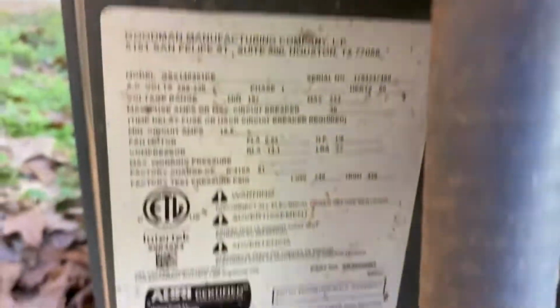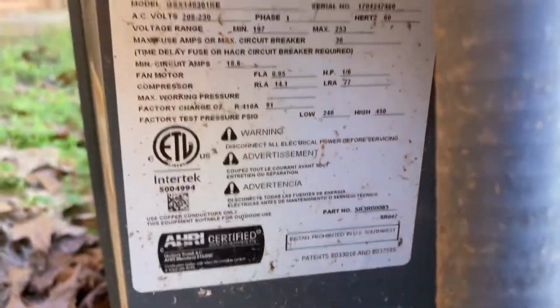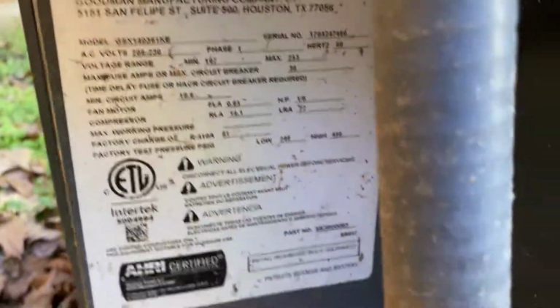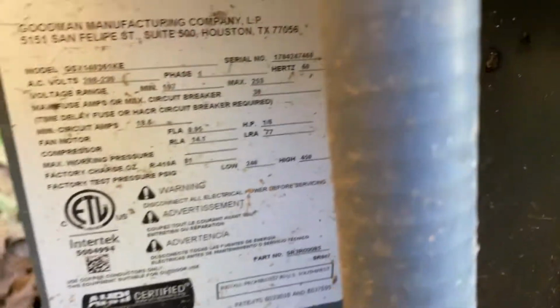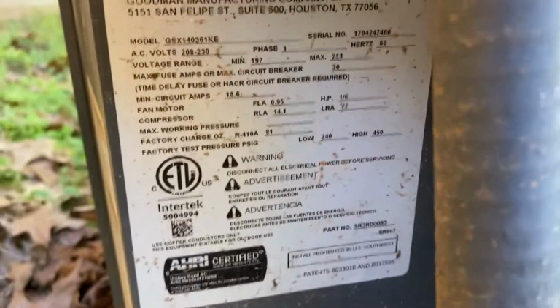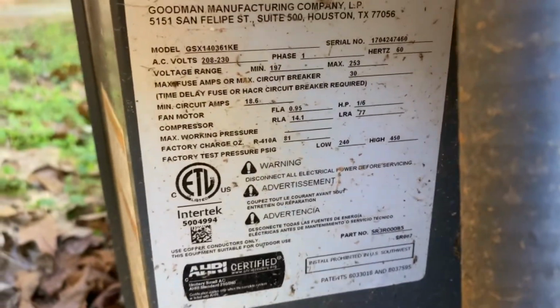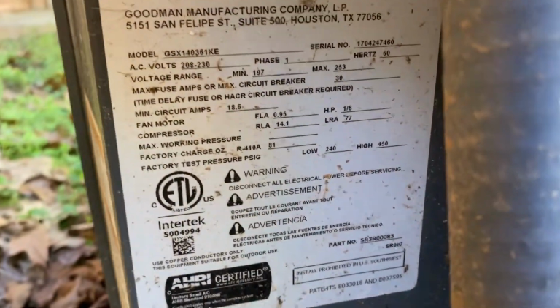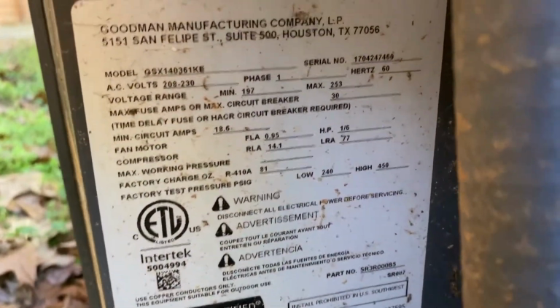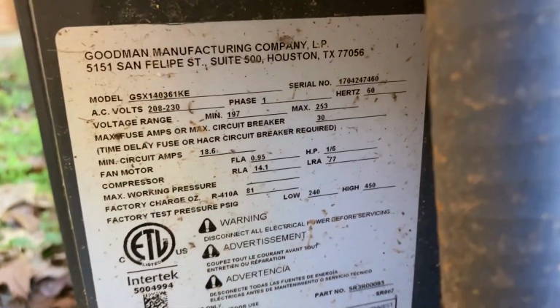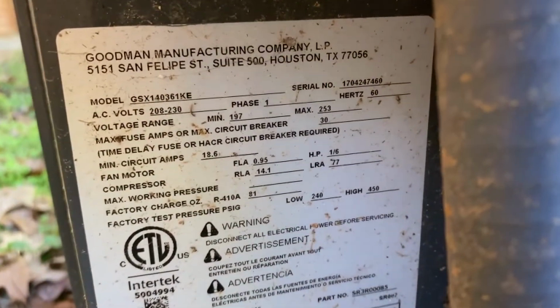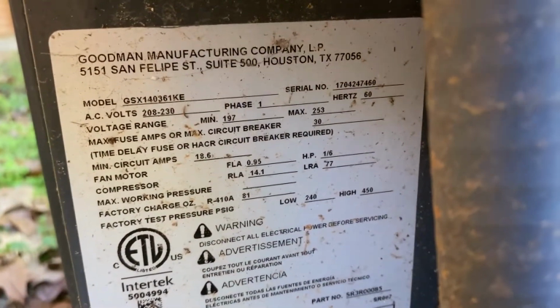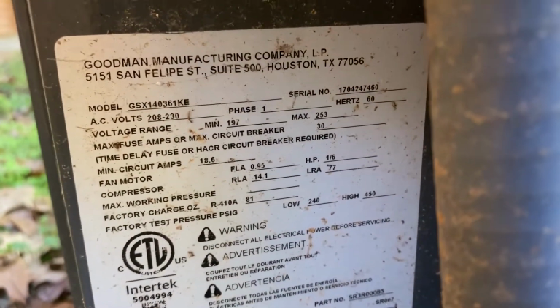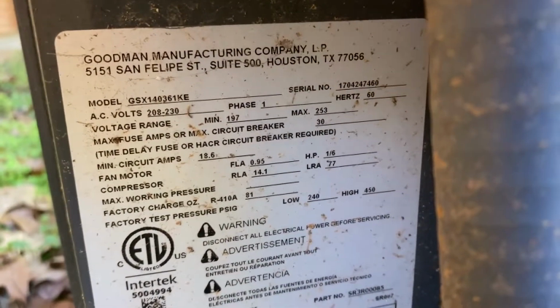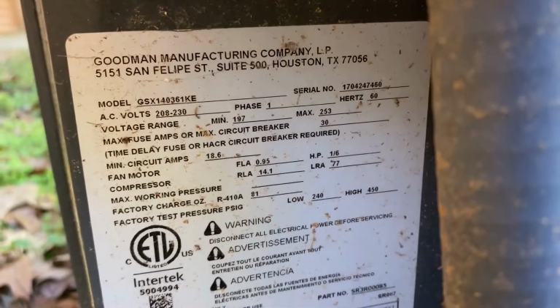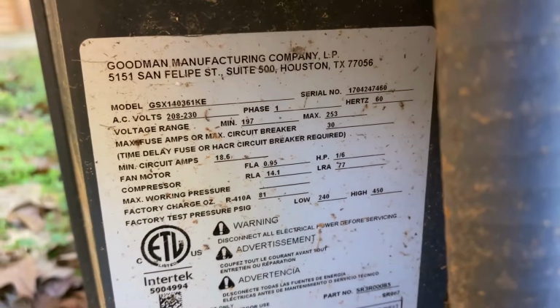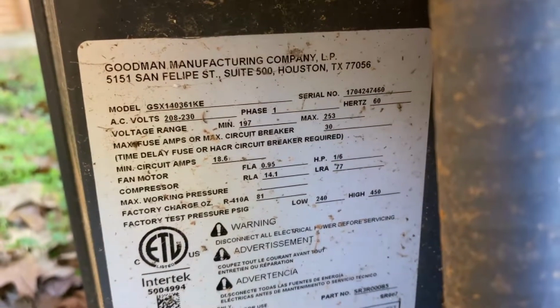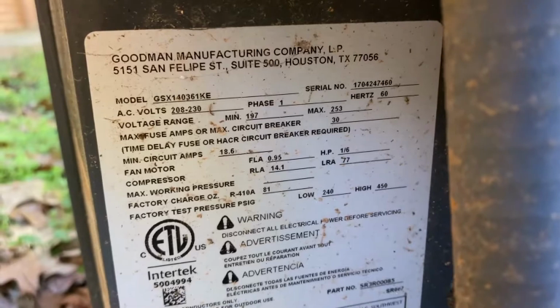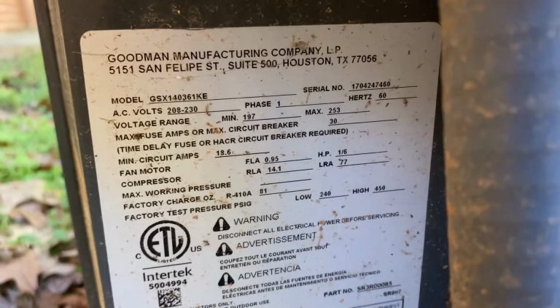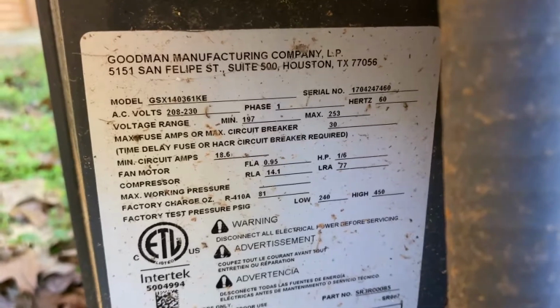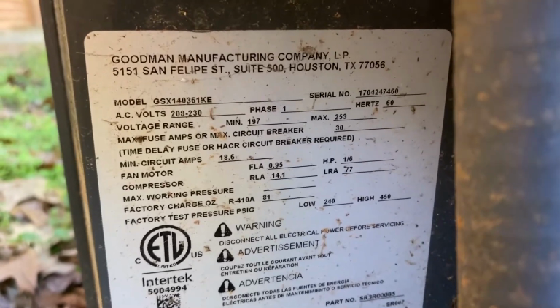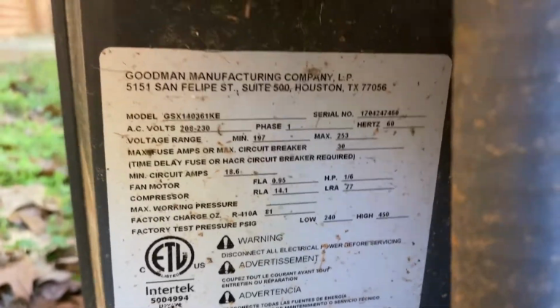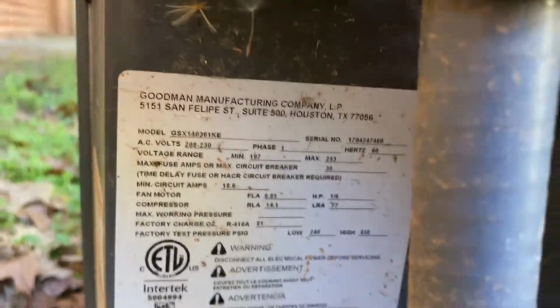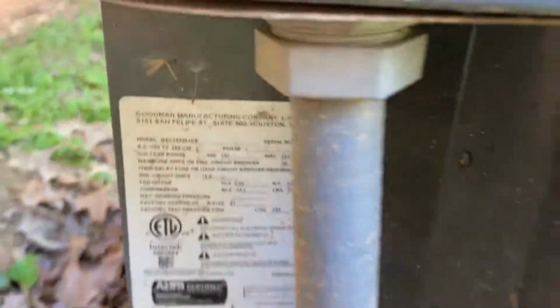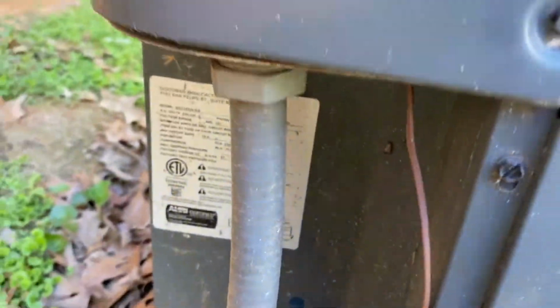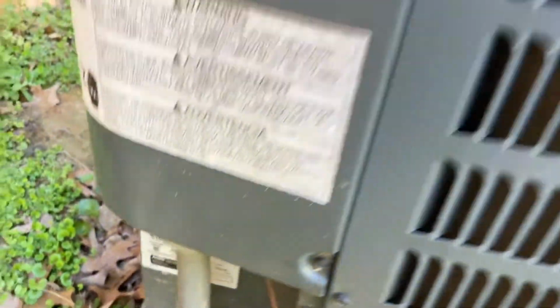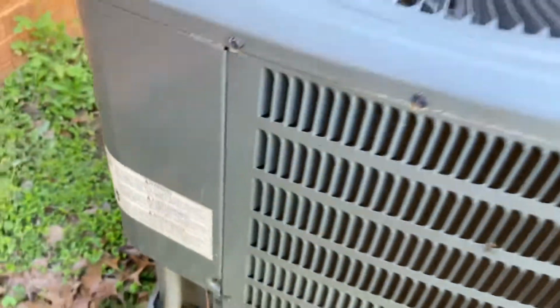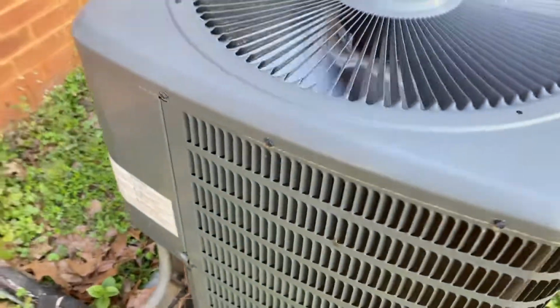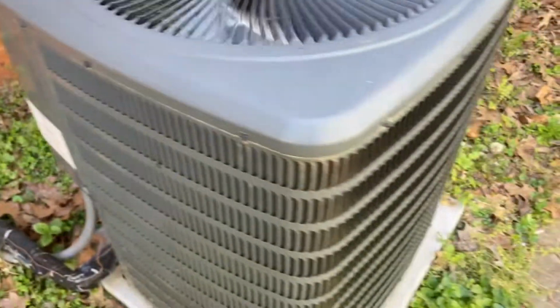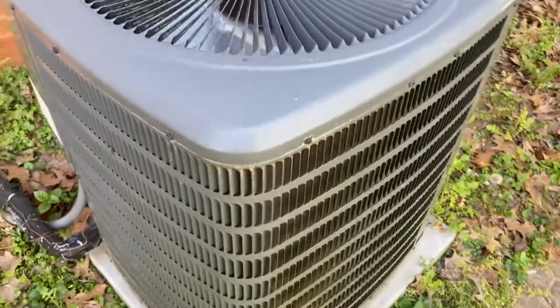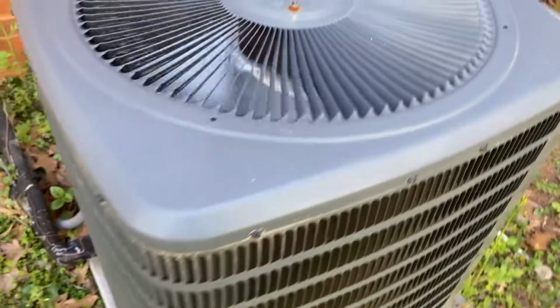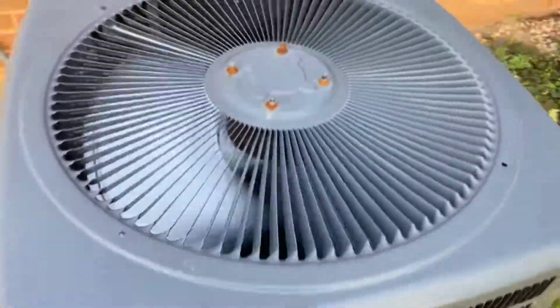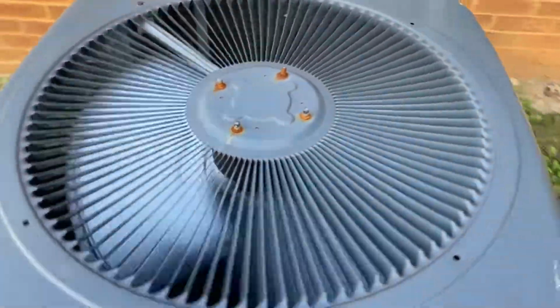It's a 2017 unit. Three ton — I believe three ton, yeah.